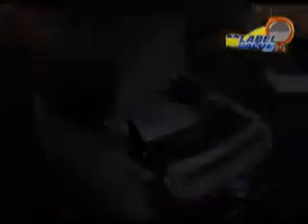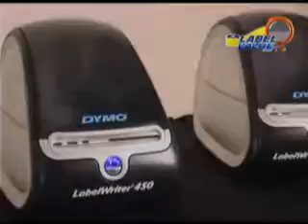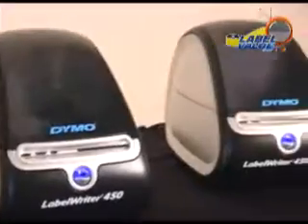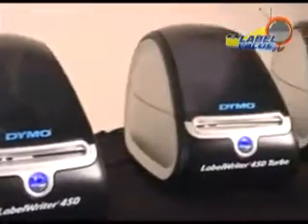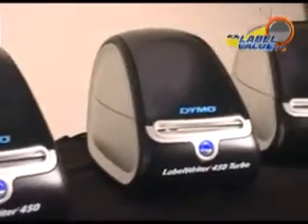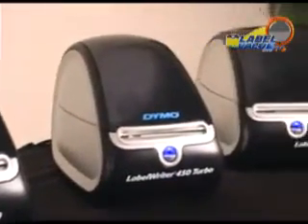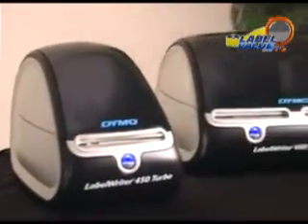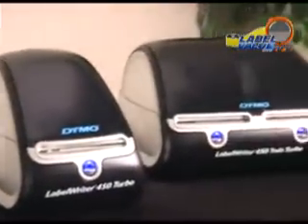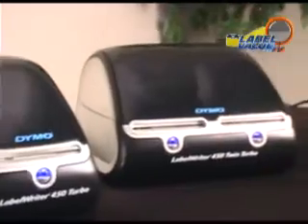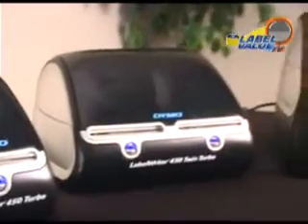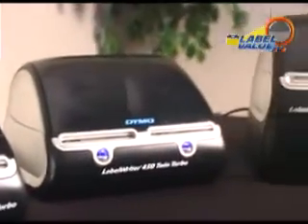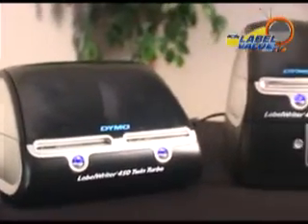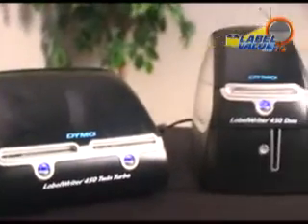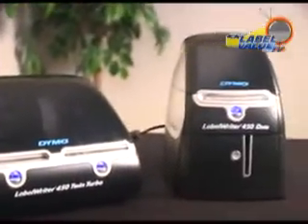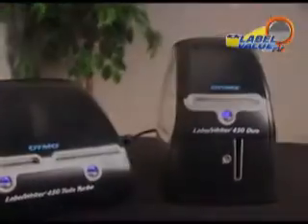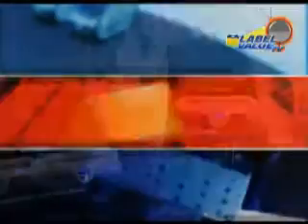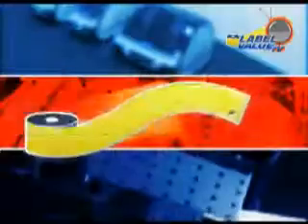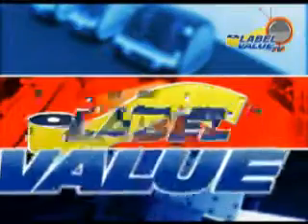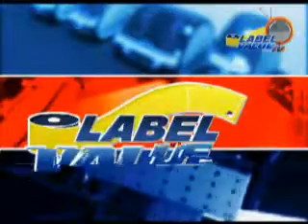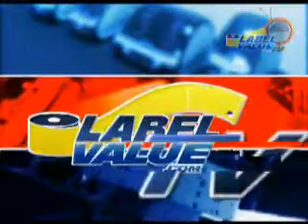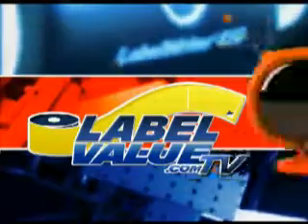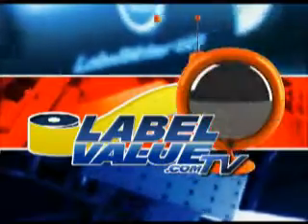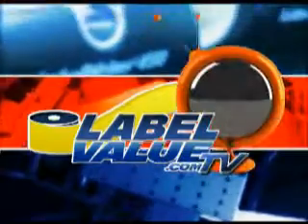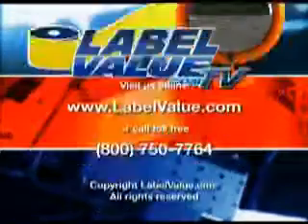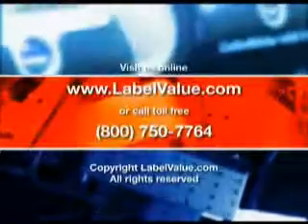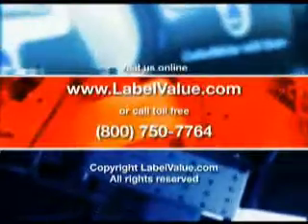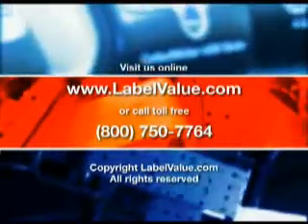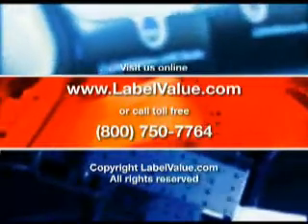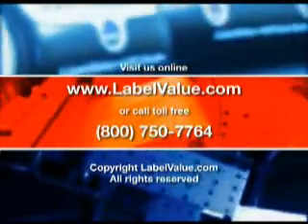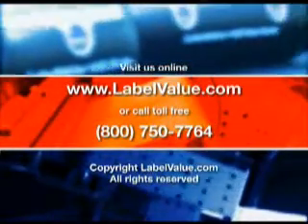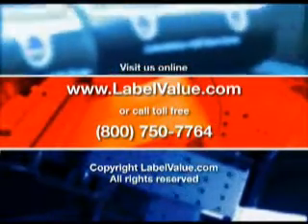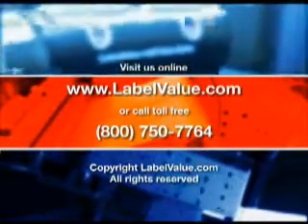Each Label Writer is easily shared and comes with a 2-year warranty. For more information, be sure to visit LabelValue.com on the web or call 1-800-750-7764.